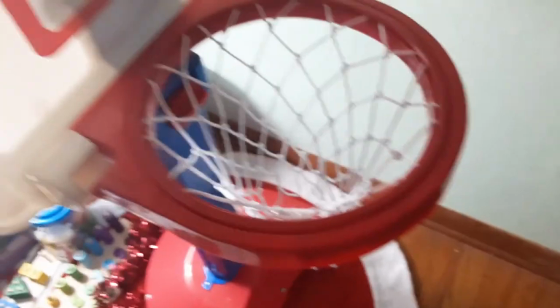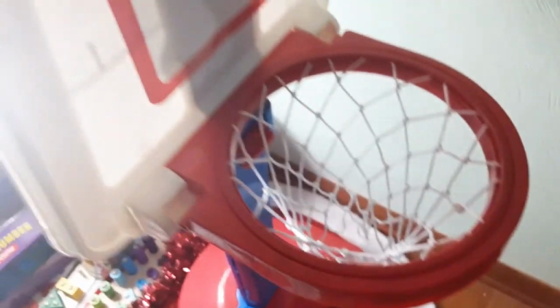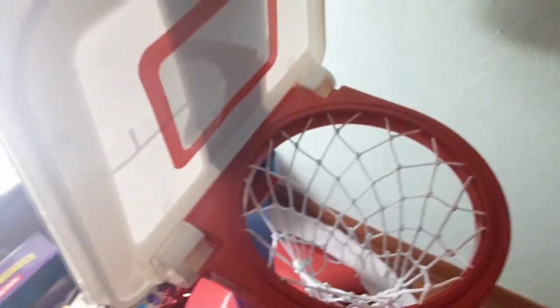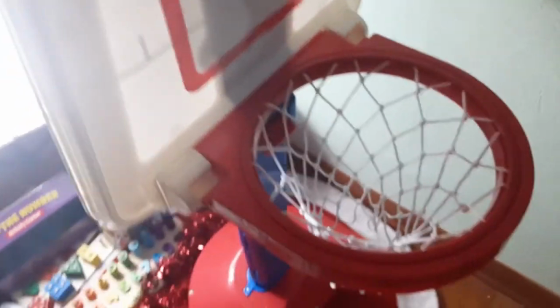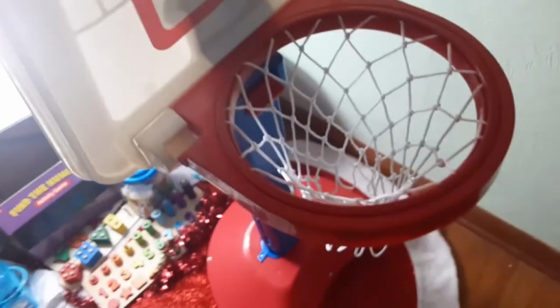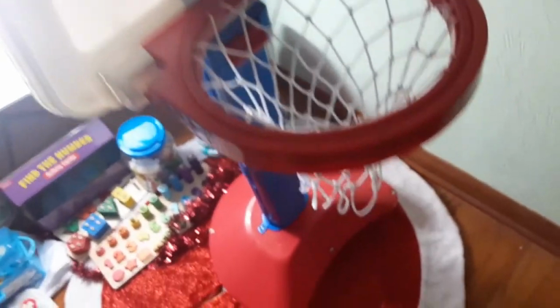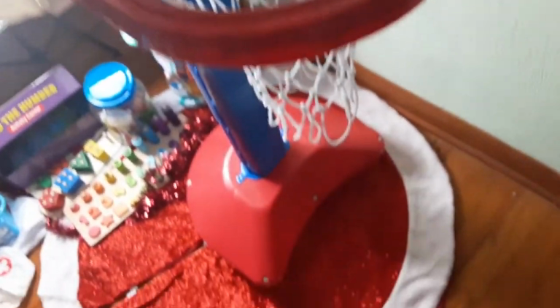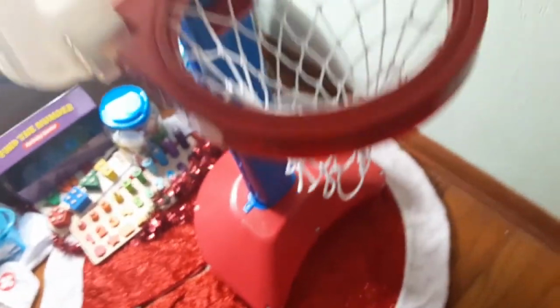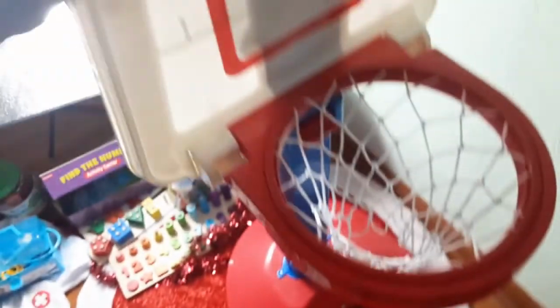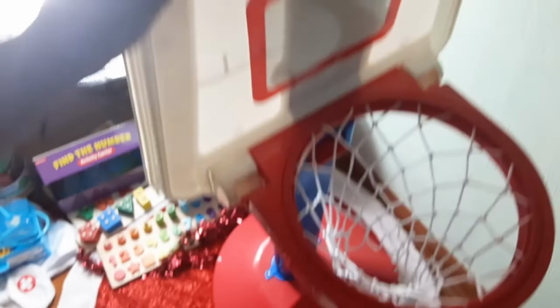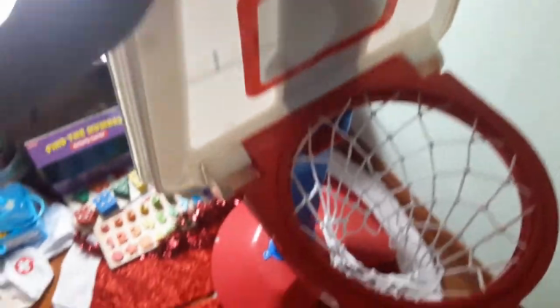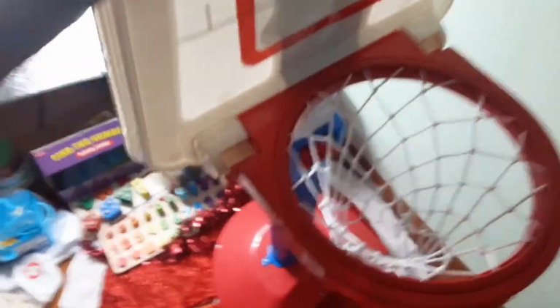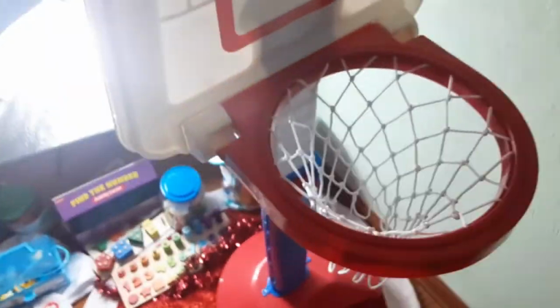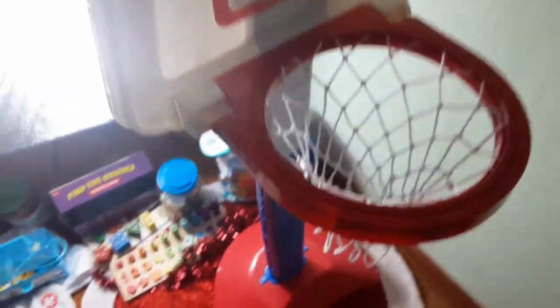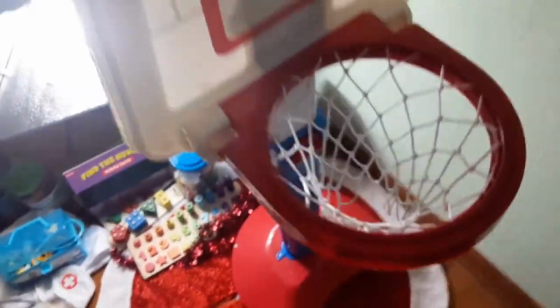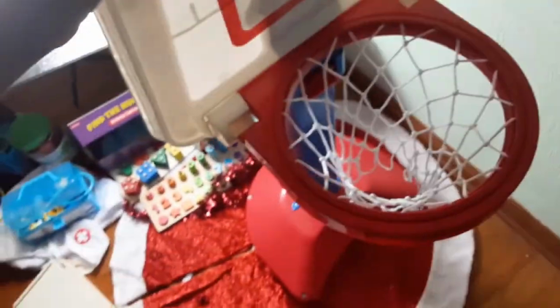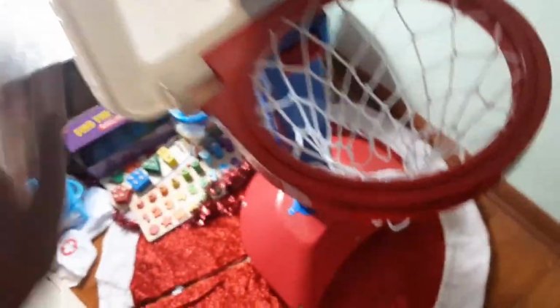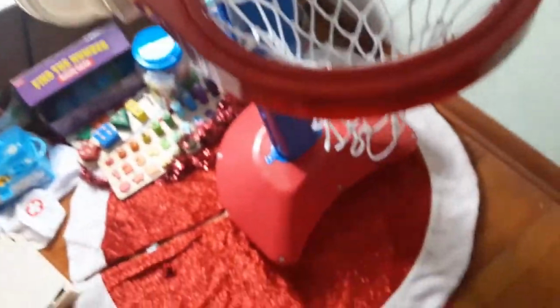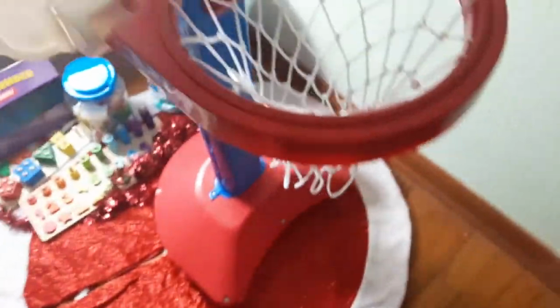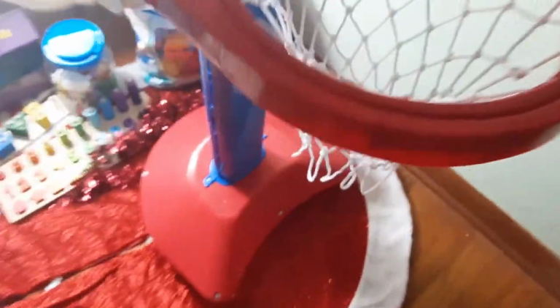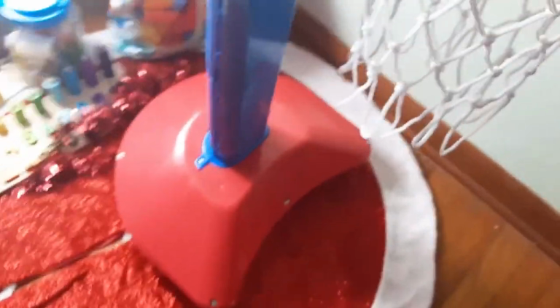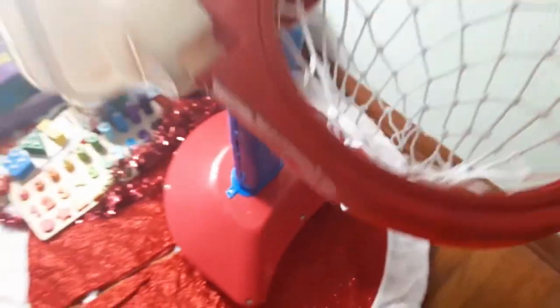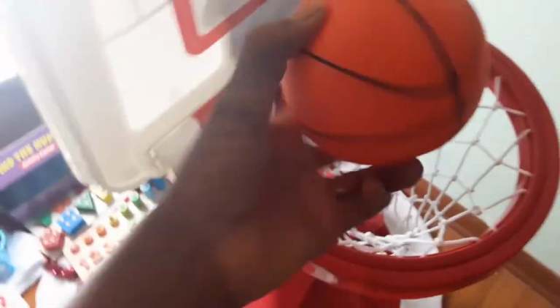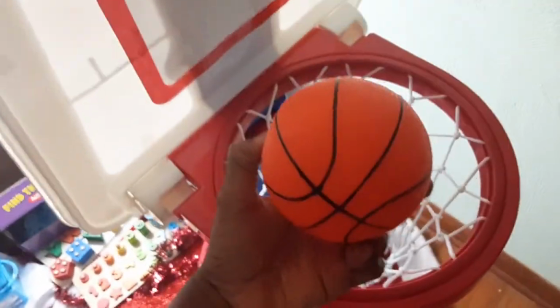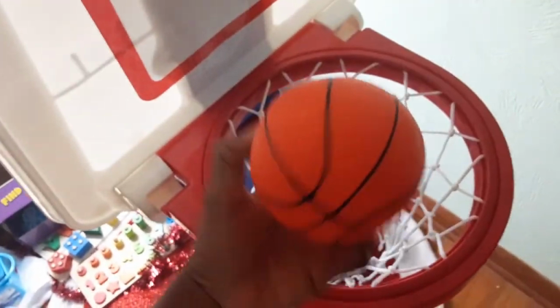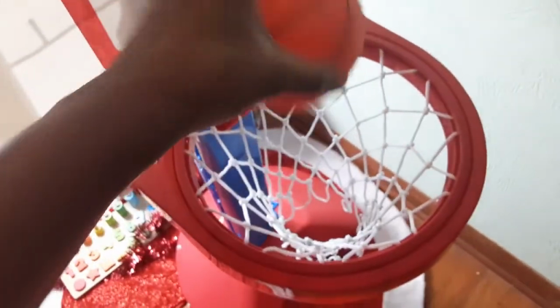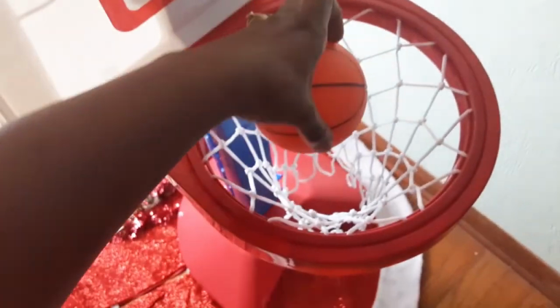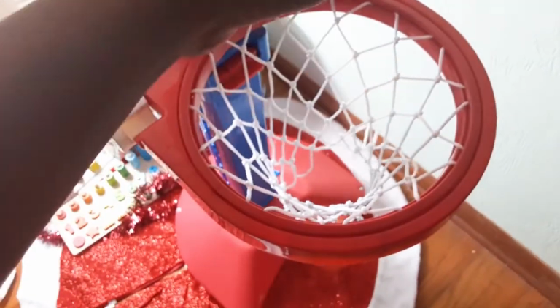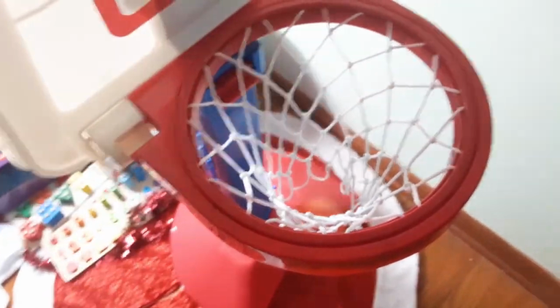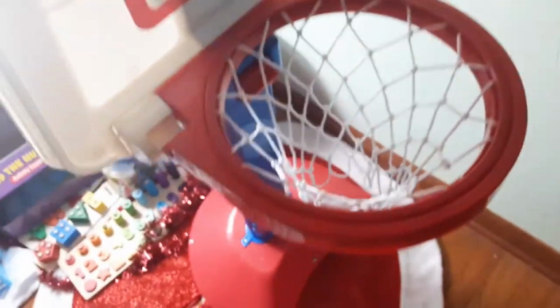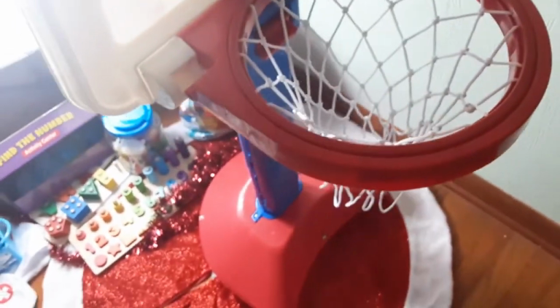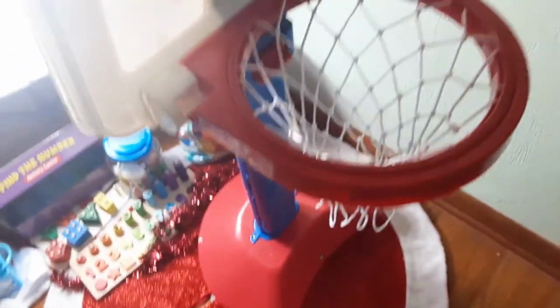A fun gross motor development toy is this little basketball hoop. It adjusts so as your child grows, they can grow with it. It has a little basketball to go inside and is just great for gross motor development.